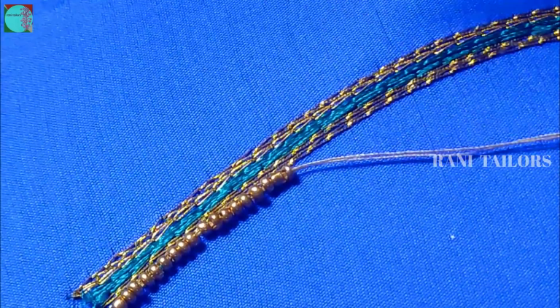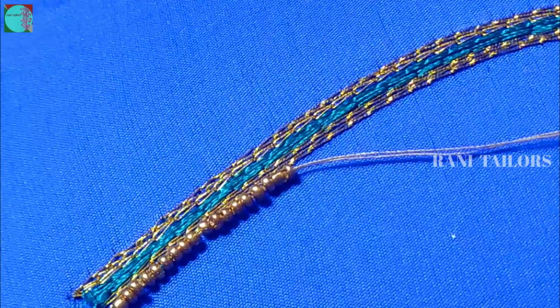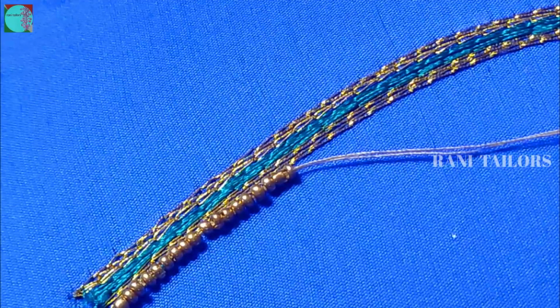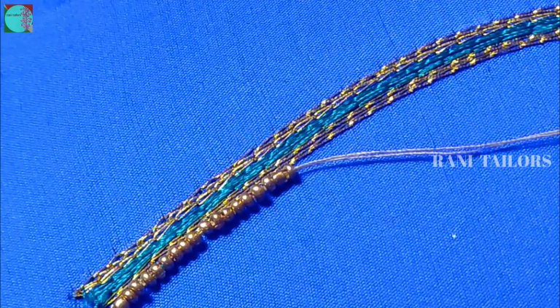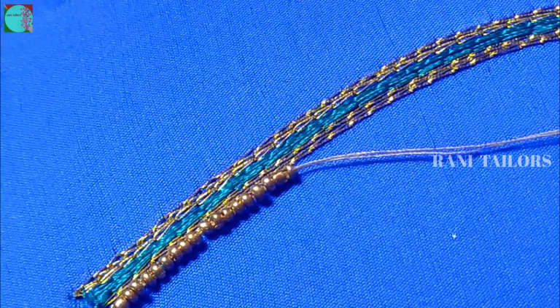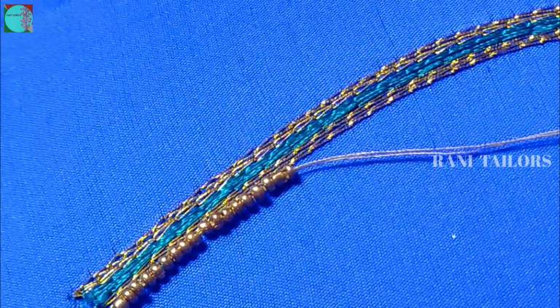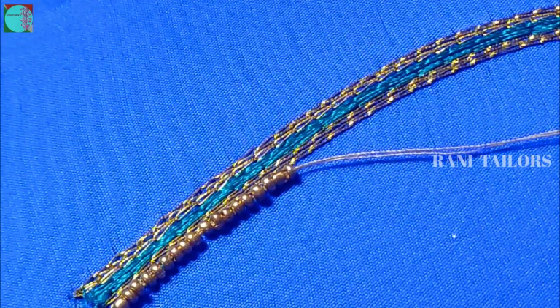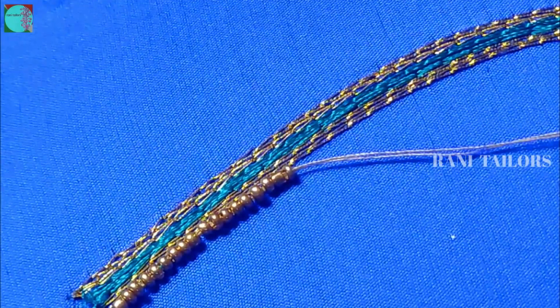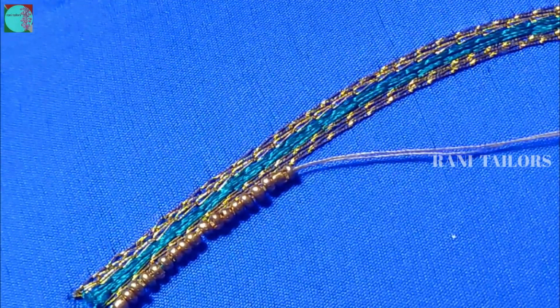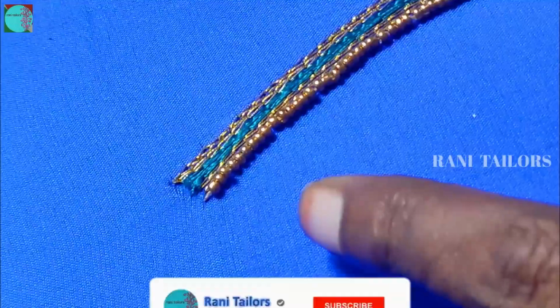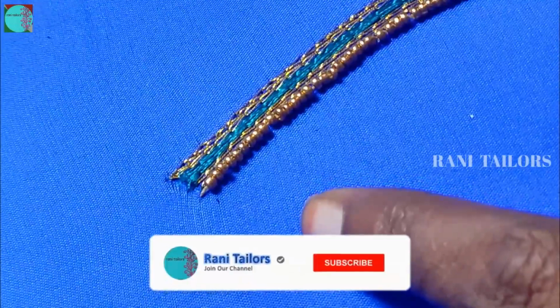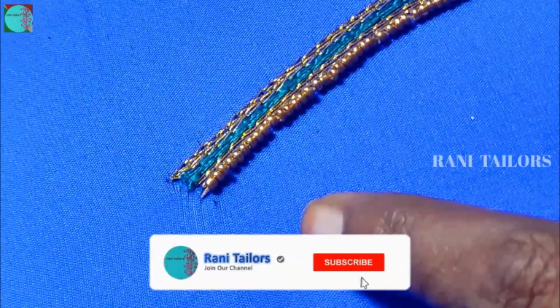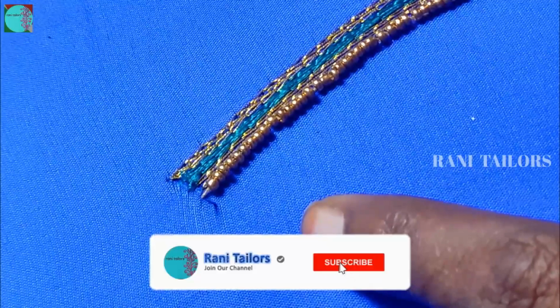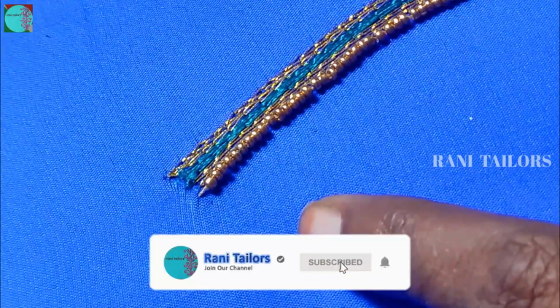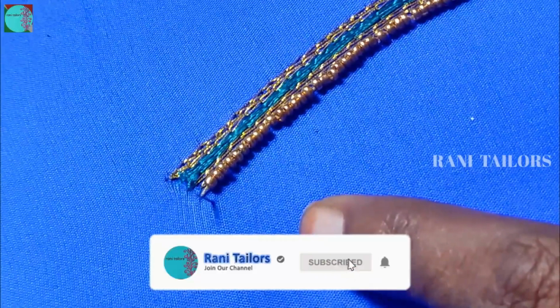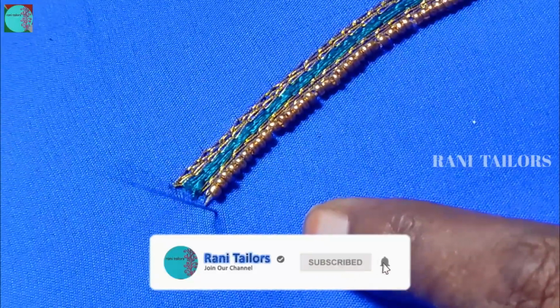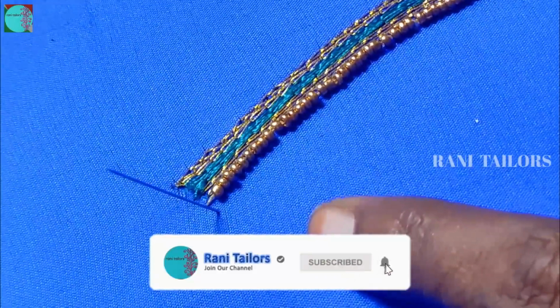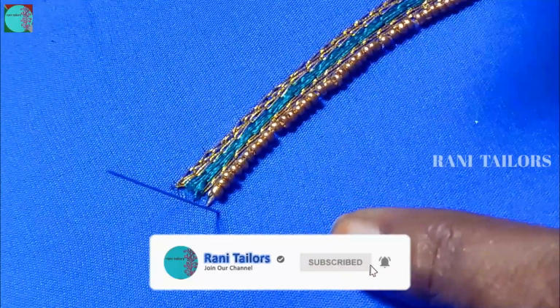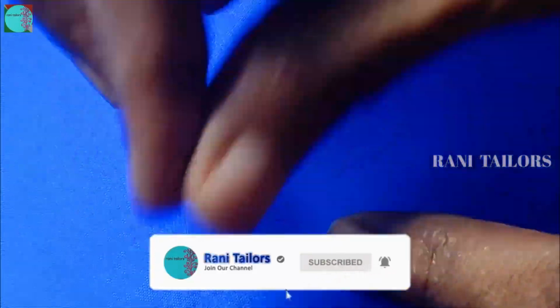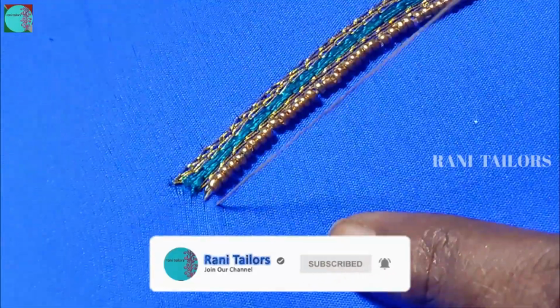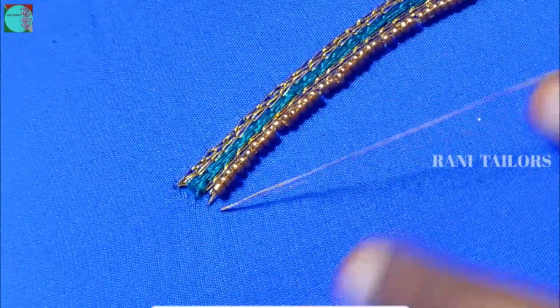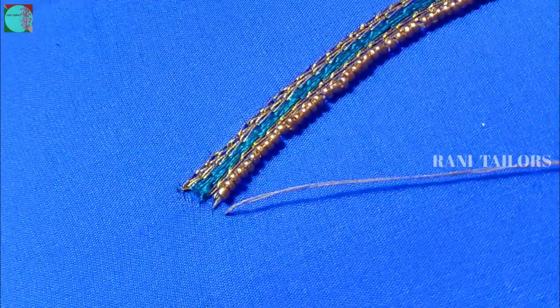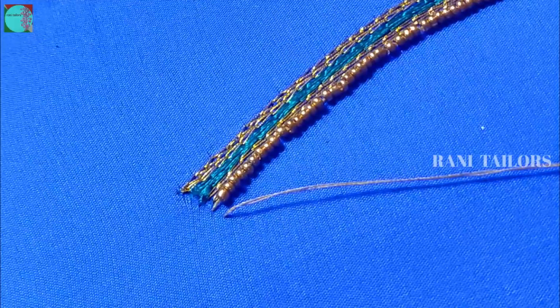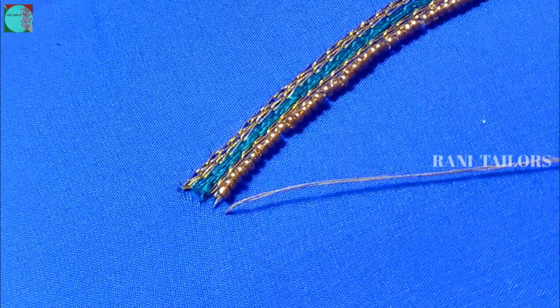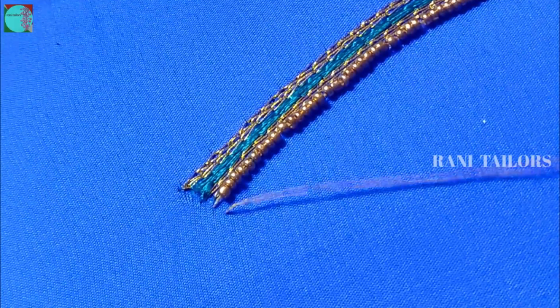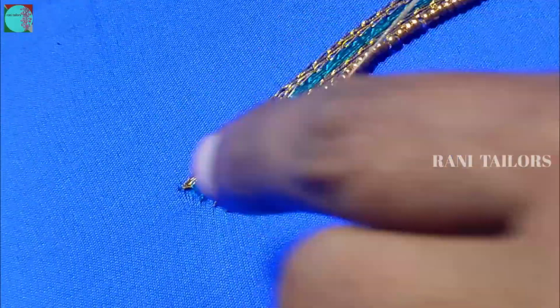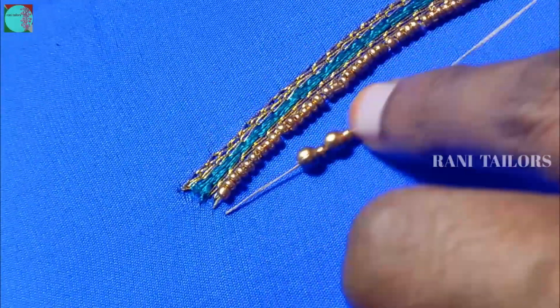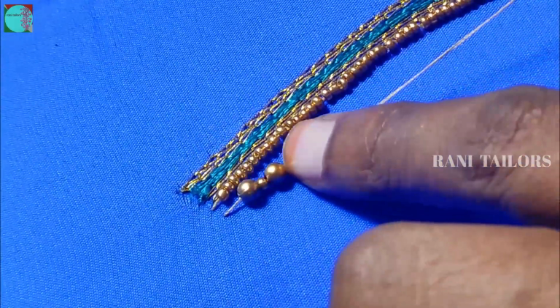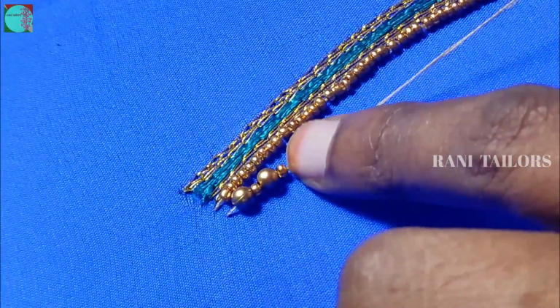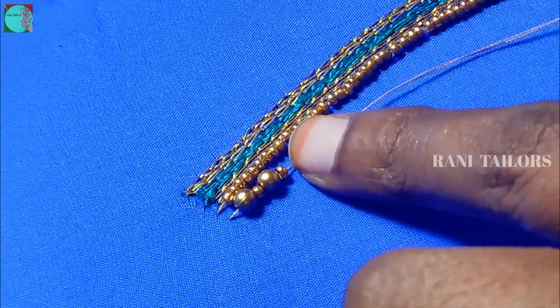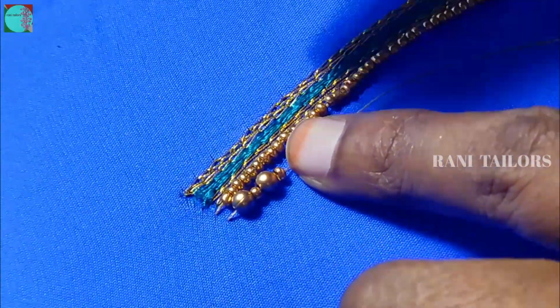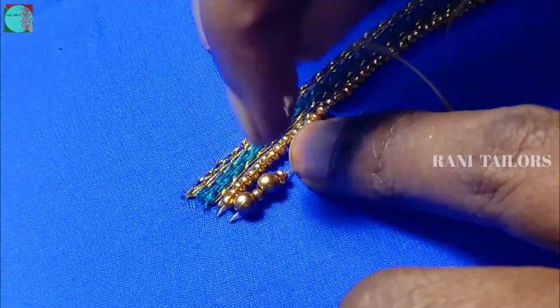Stitch. I will put the fabric on the side stitch. I will put the sugar beads in the third line. Number 4 beads will be put in the middle. I will put needle number 10. Then I will put the sugar beads in the middle.